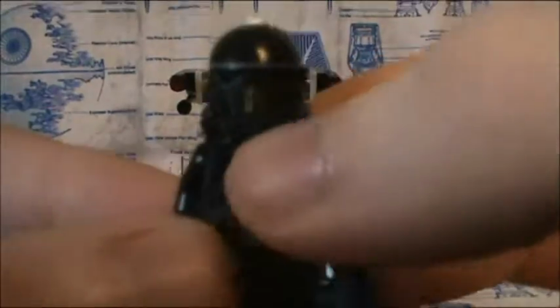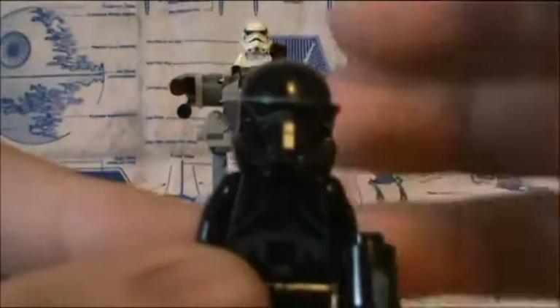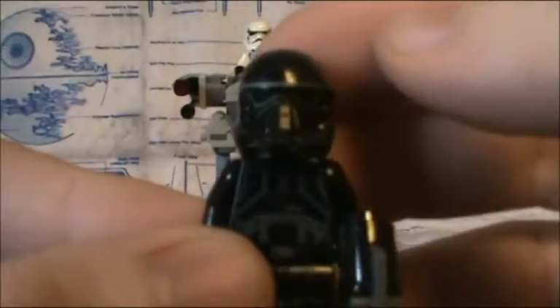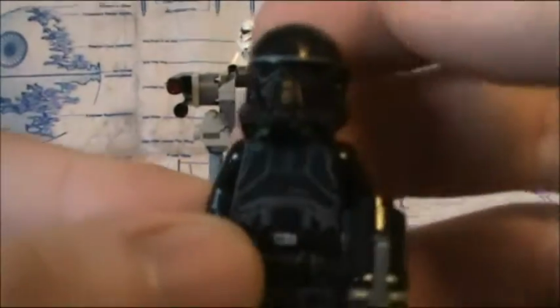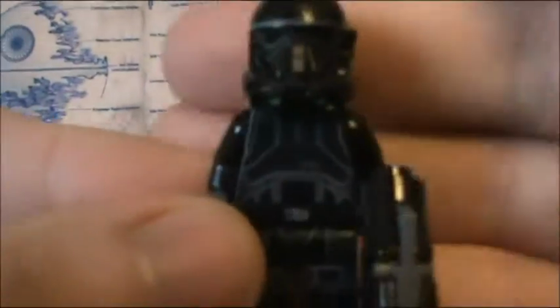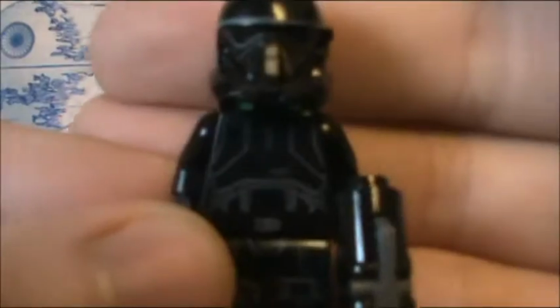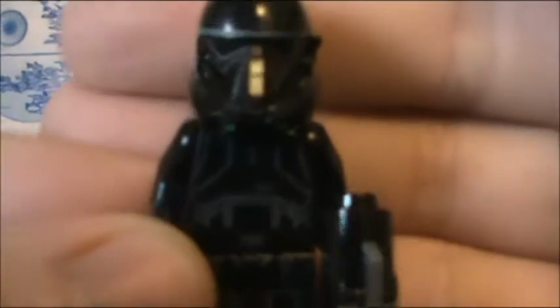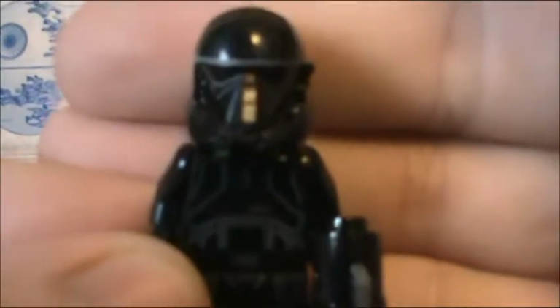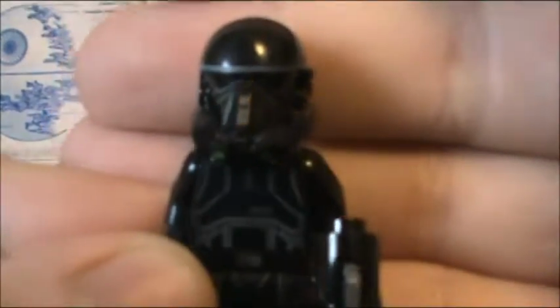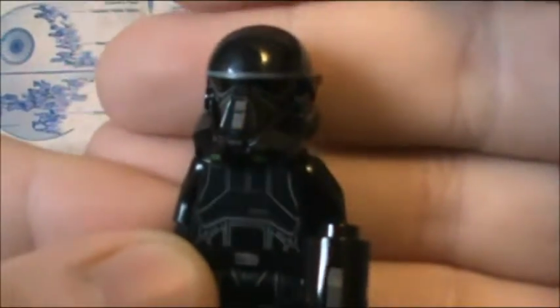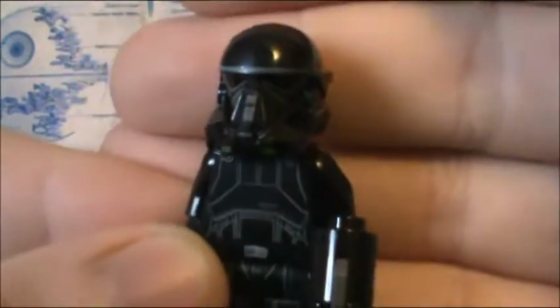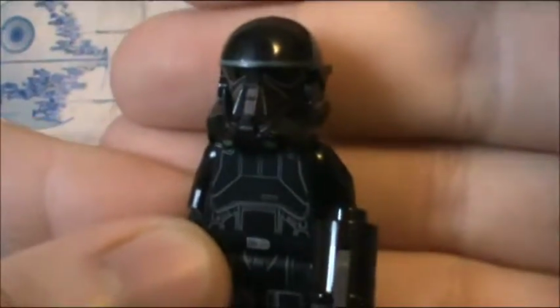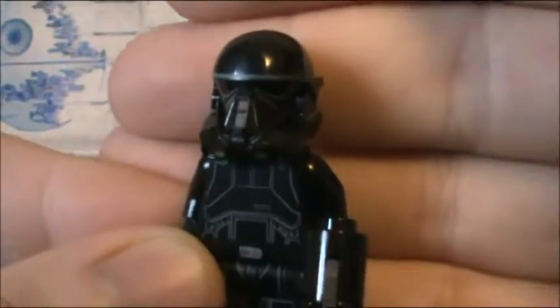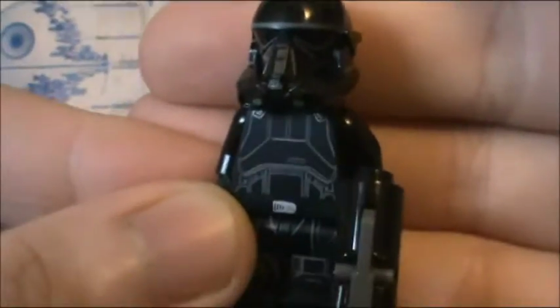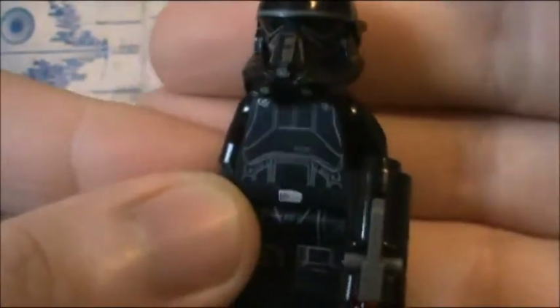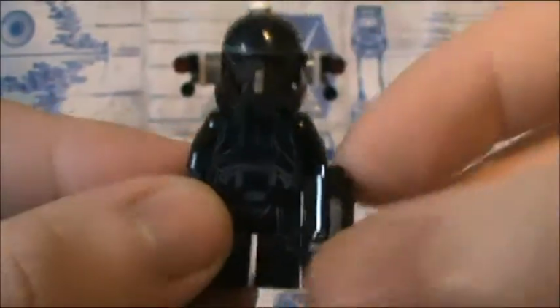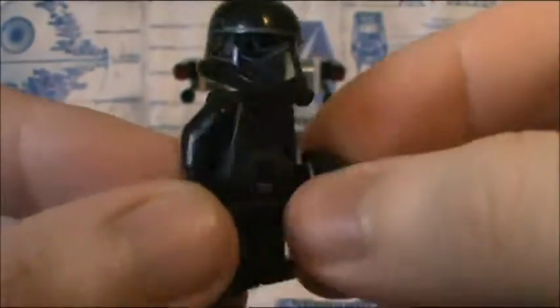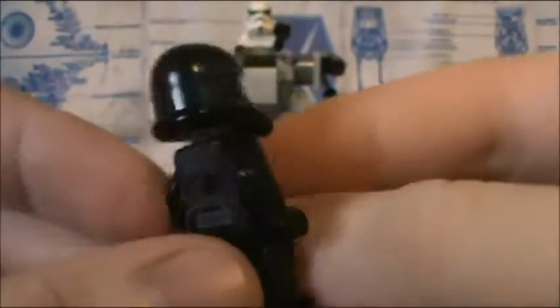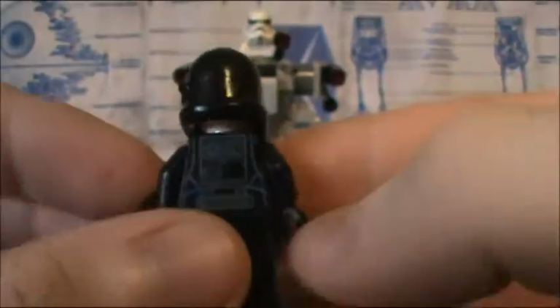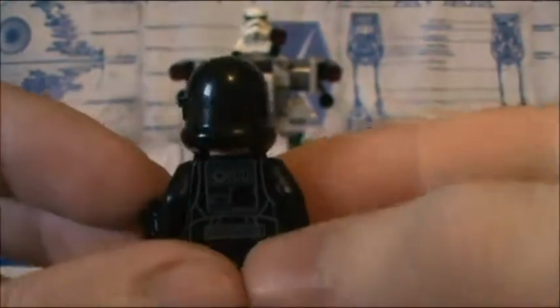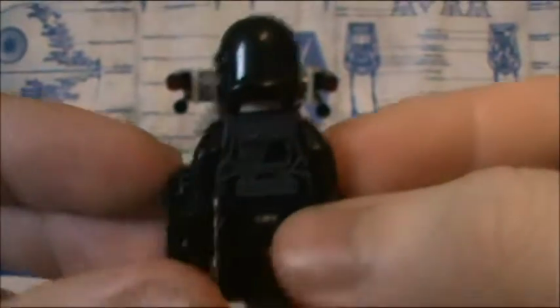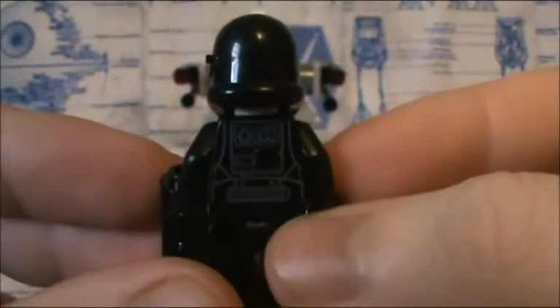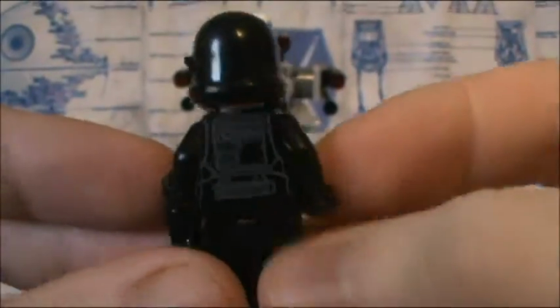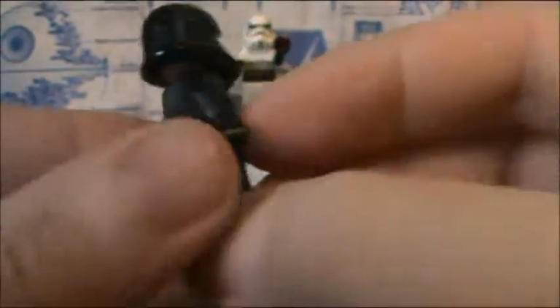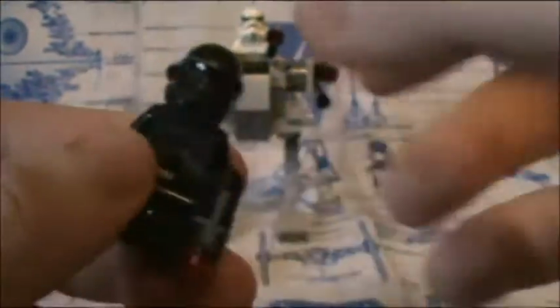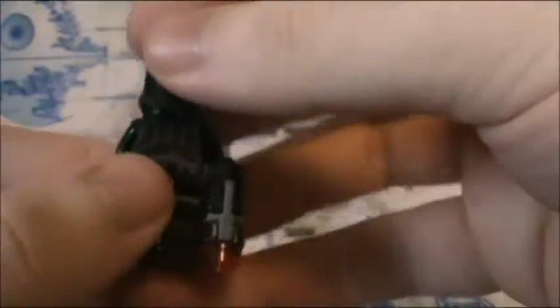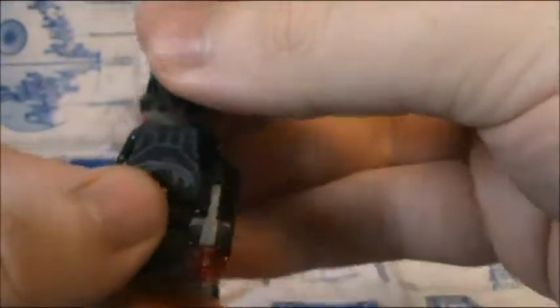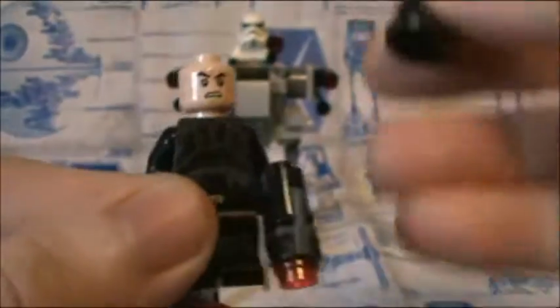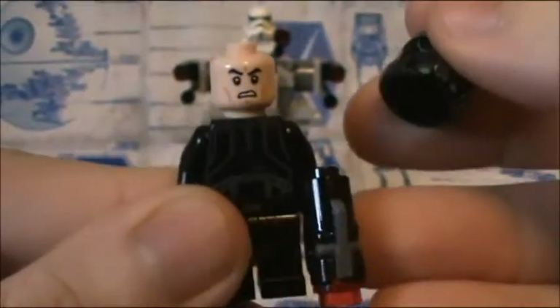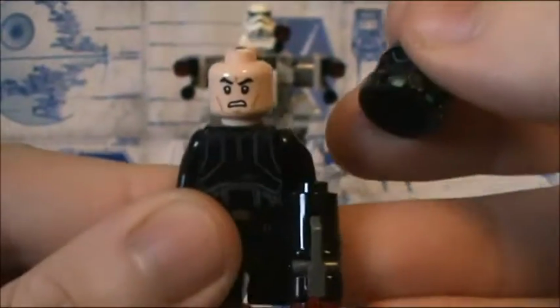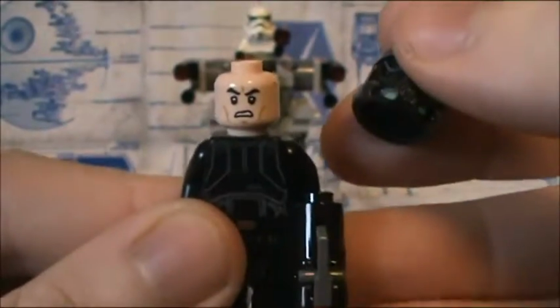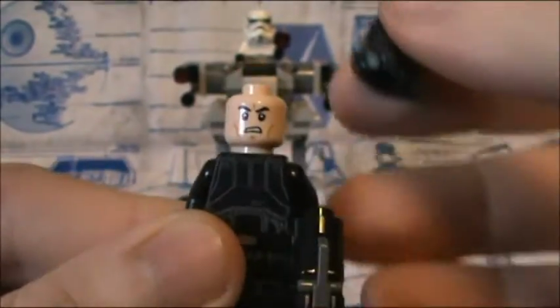Next, we get two of these awesome Death Troopers. I got this set because of them and also the Stormtroopers, so win-win. And as I said, they use the generic clone head.